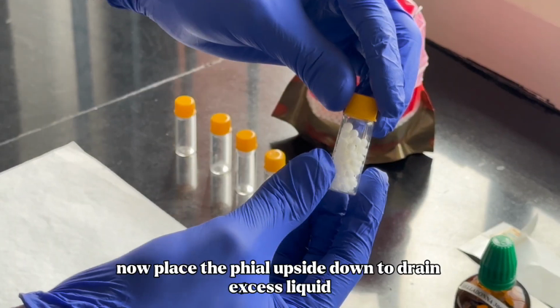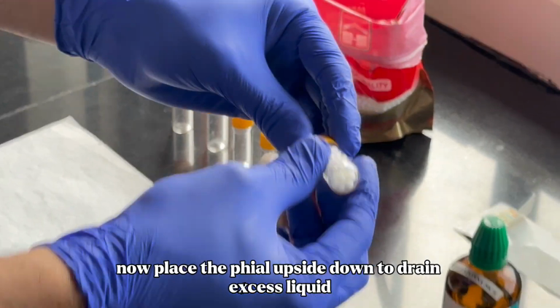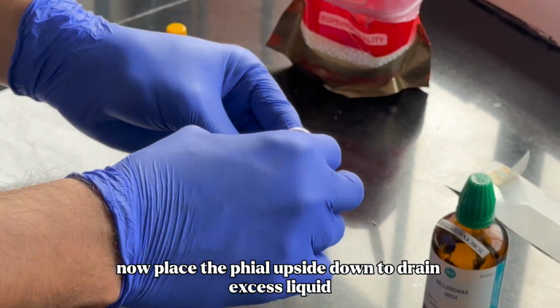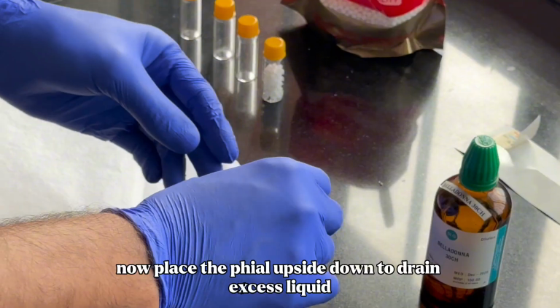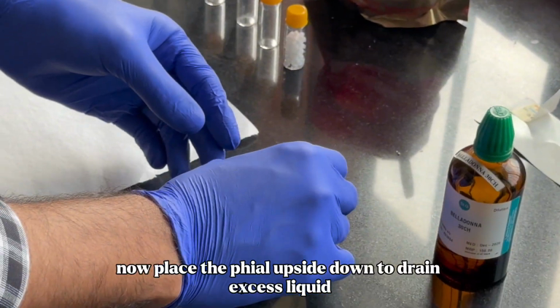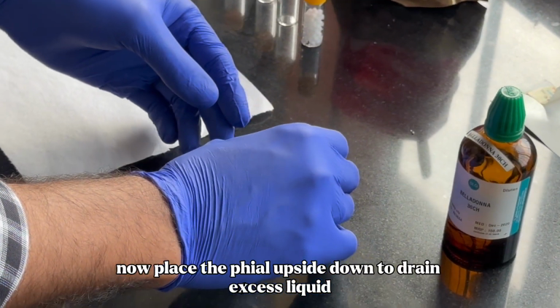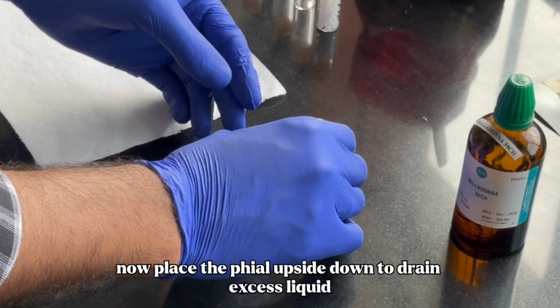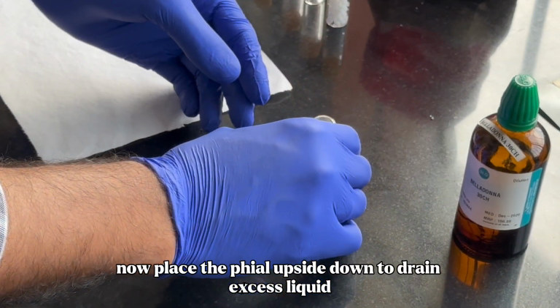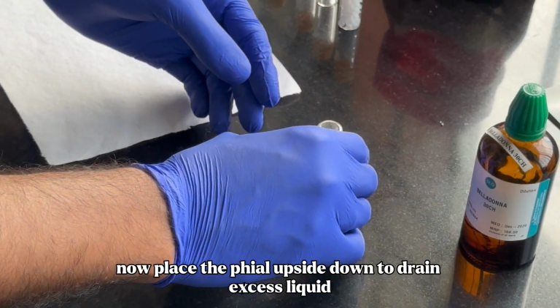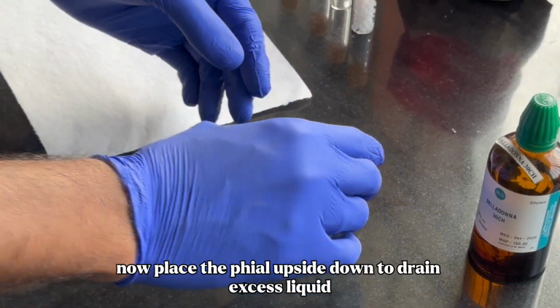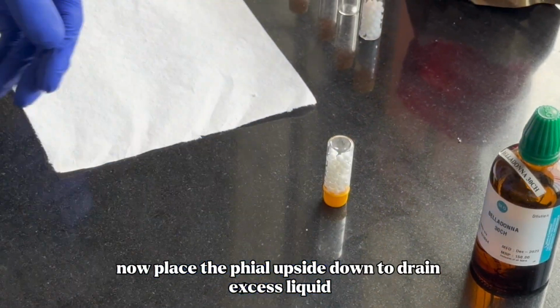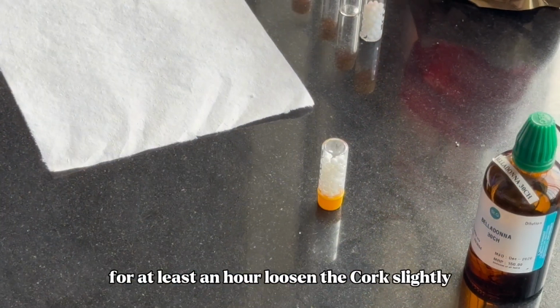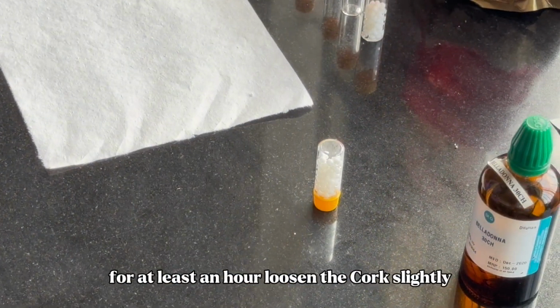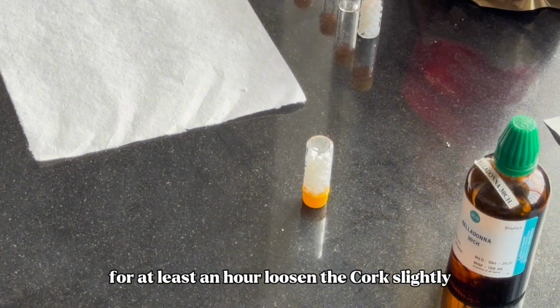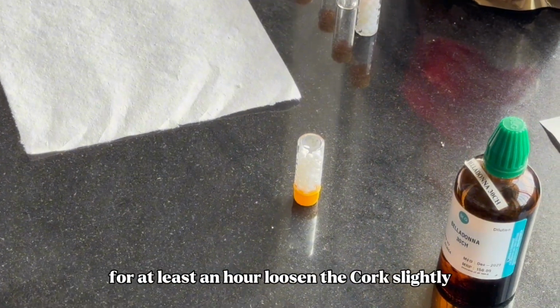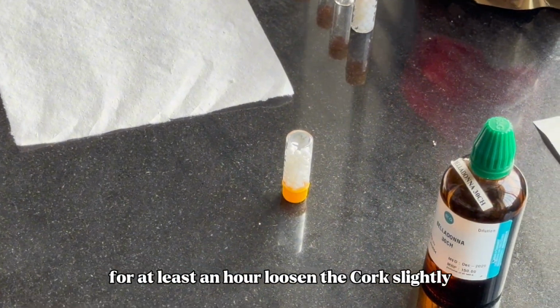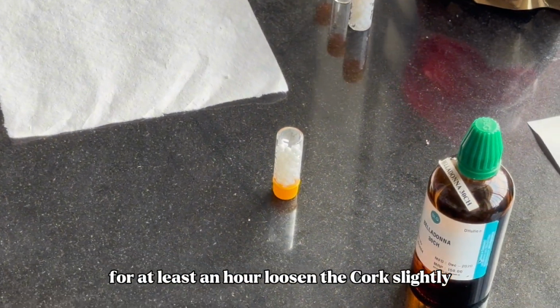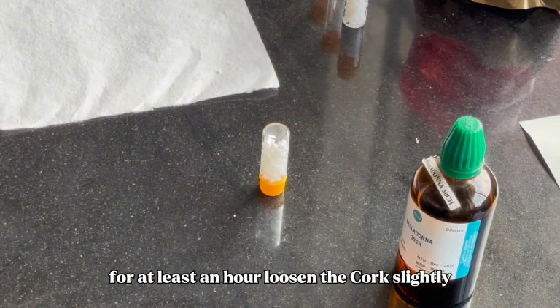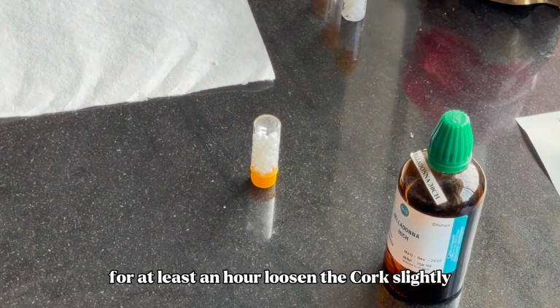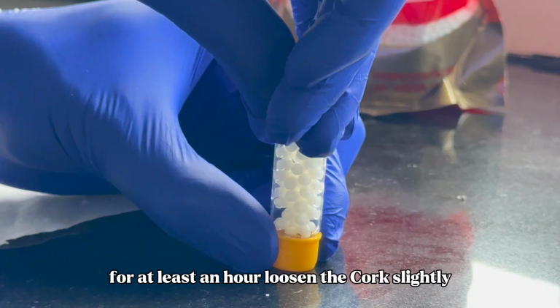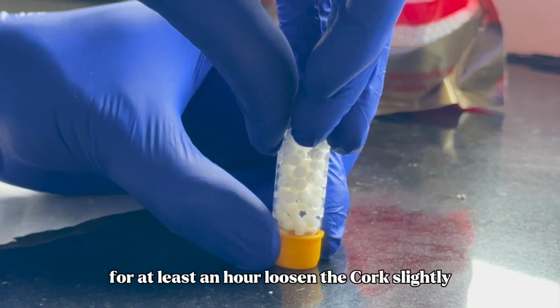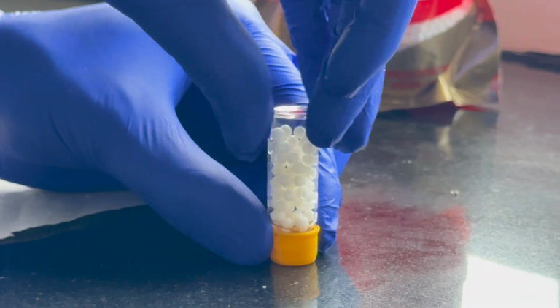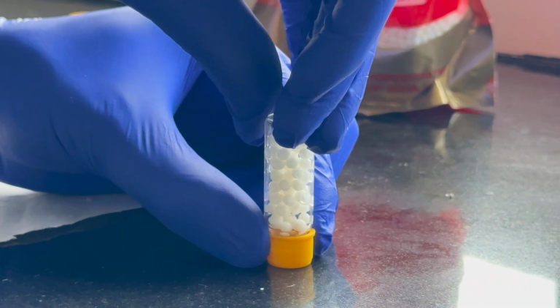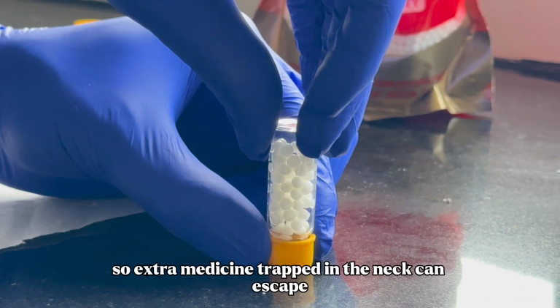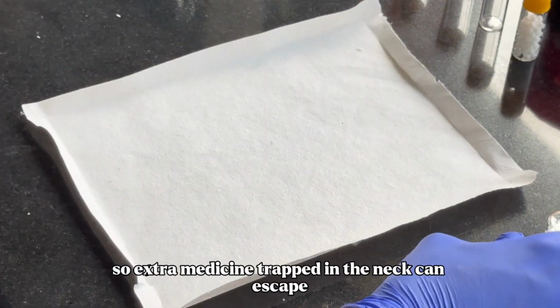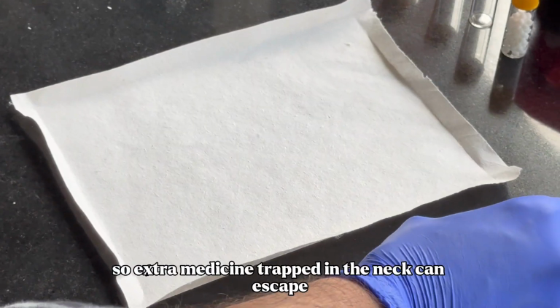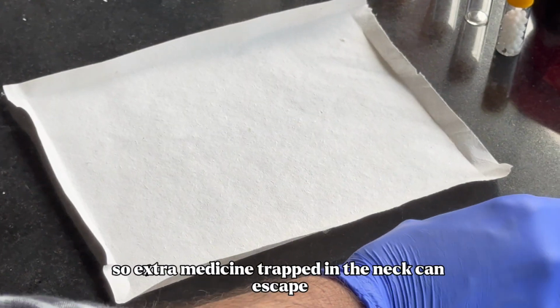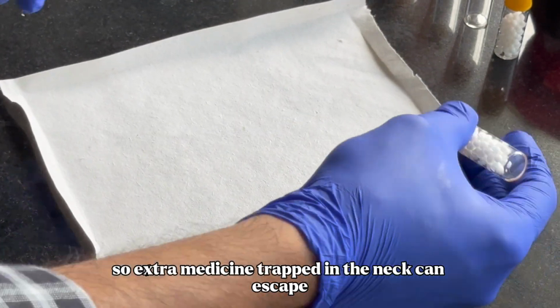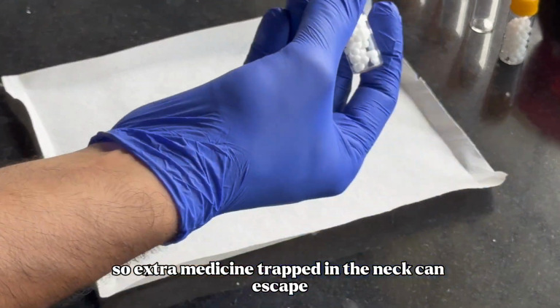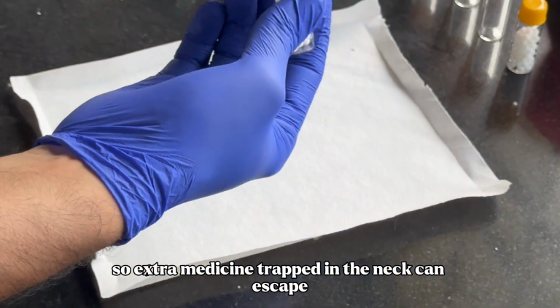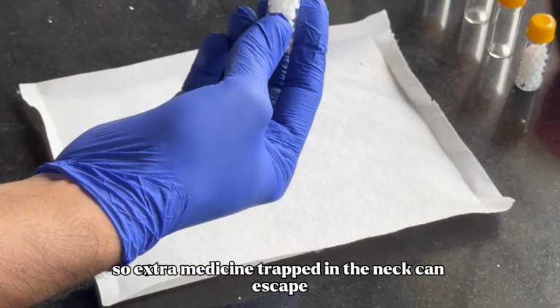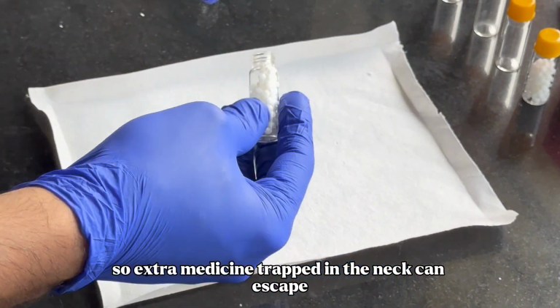Now, place the vial upside down to drain excess liquid for at least an hour. However, loosen the cork slightly so extra medicine trapped in the neck can escape.